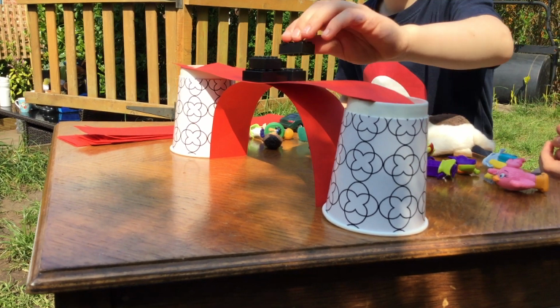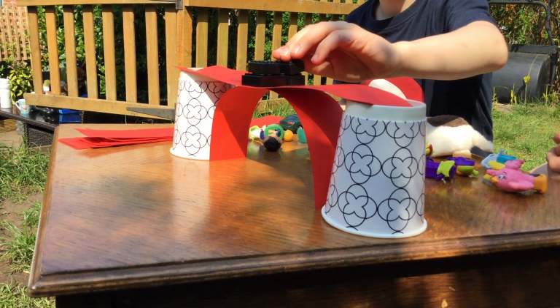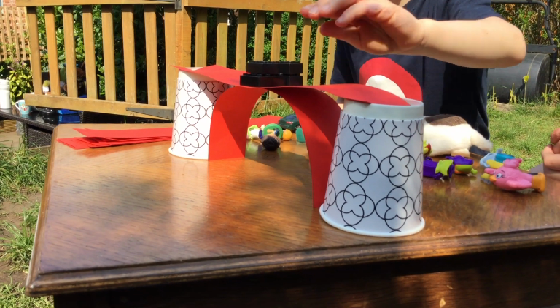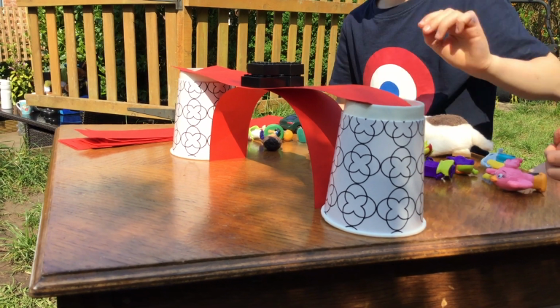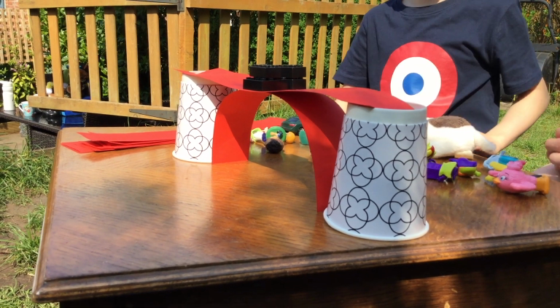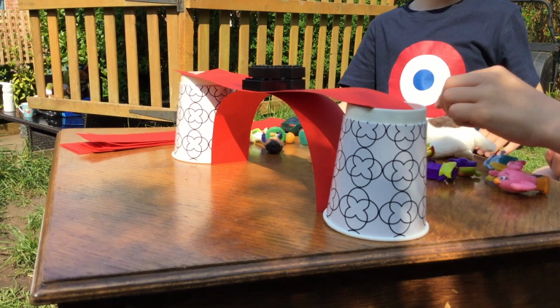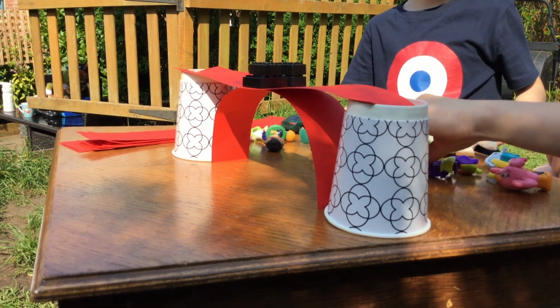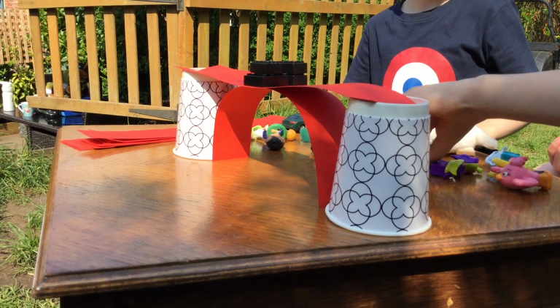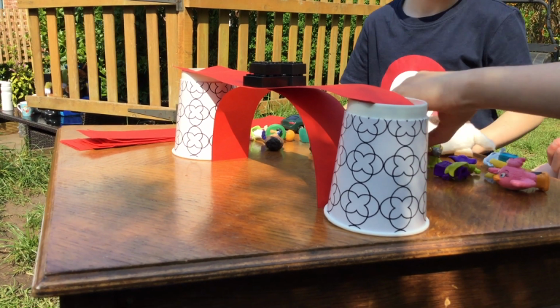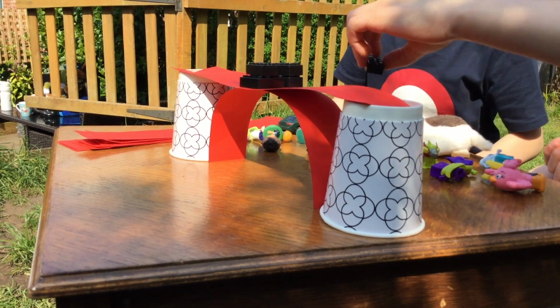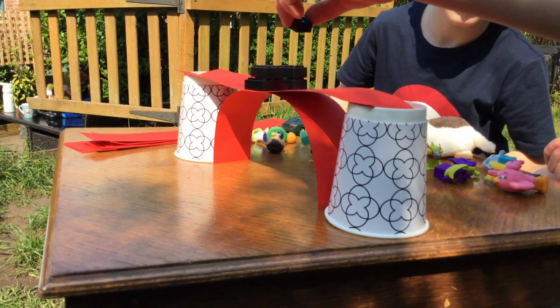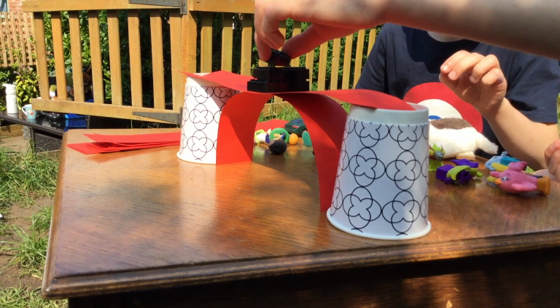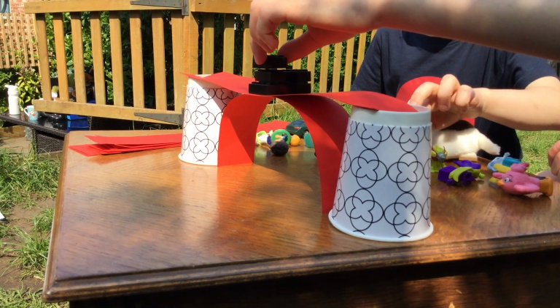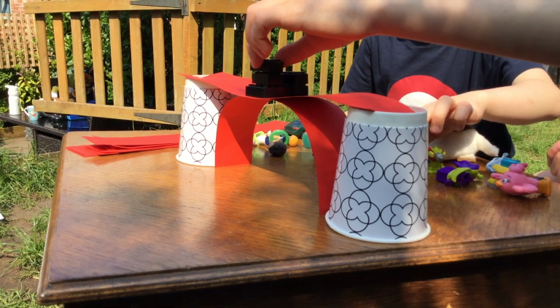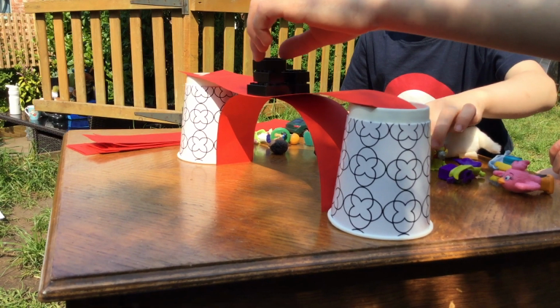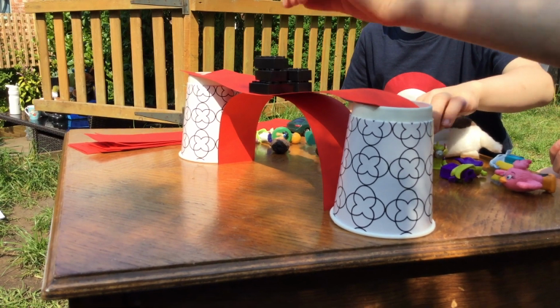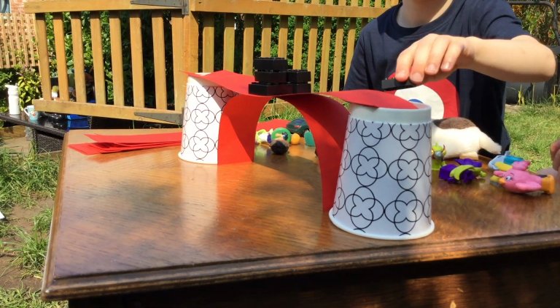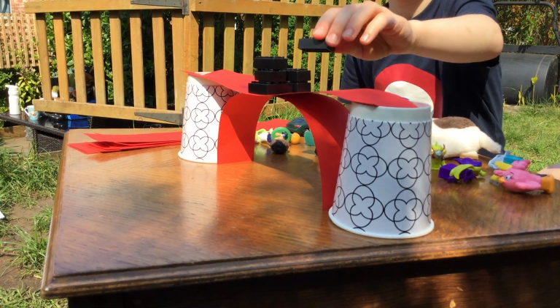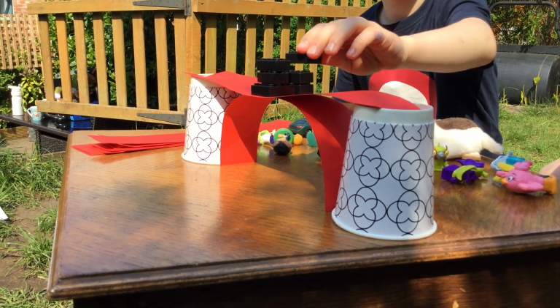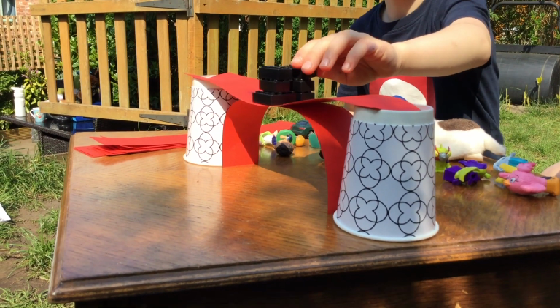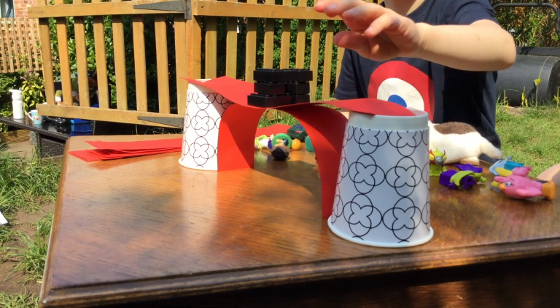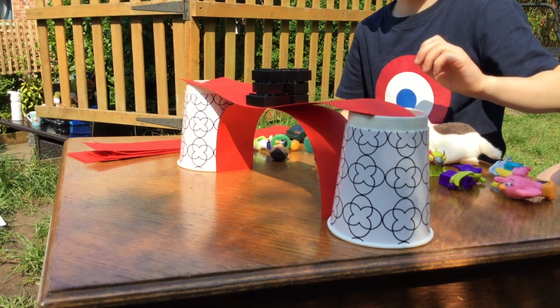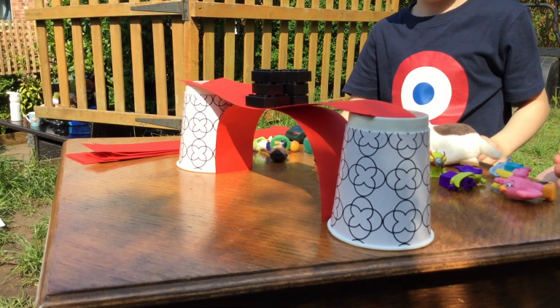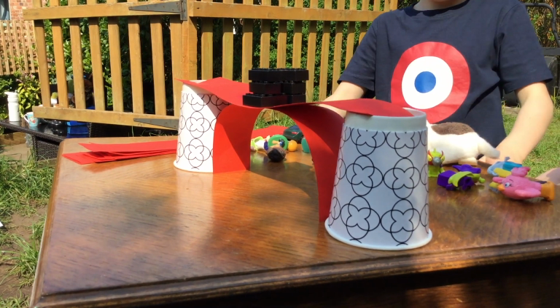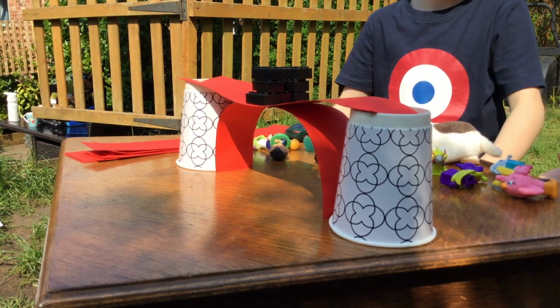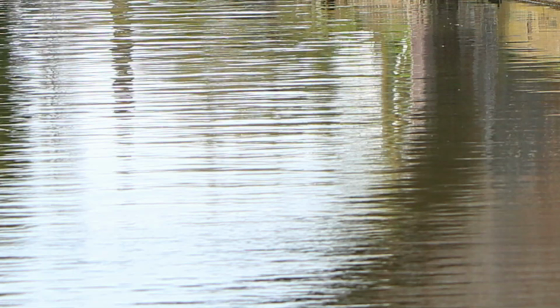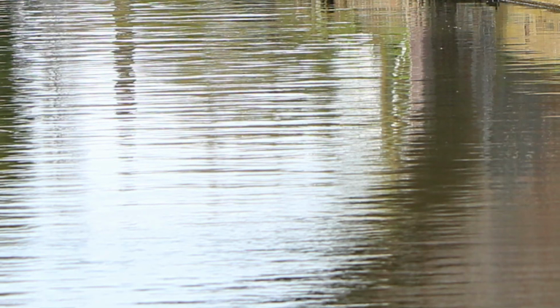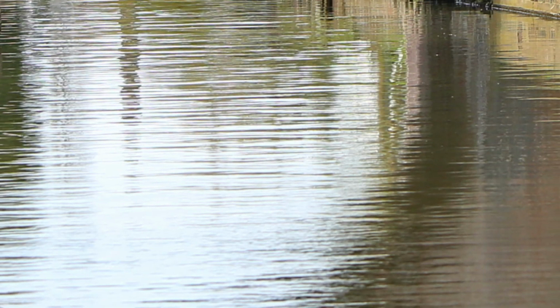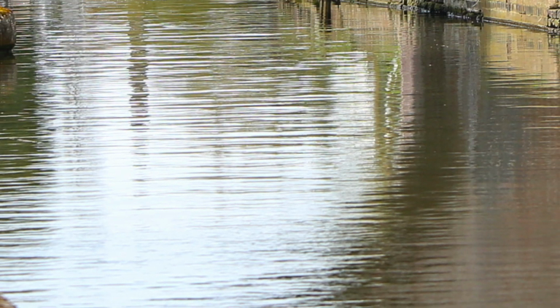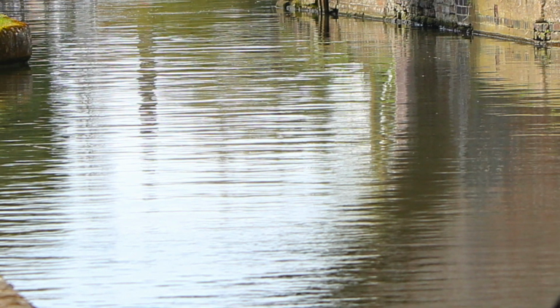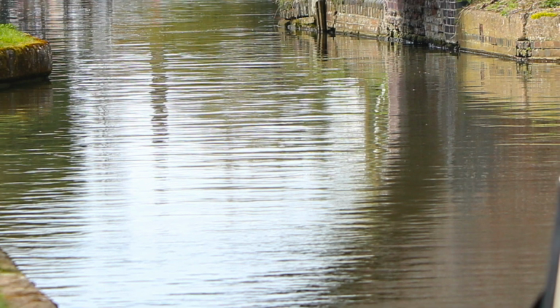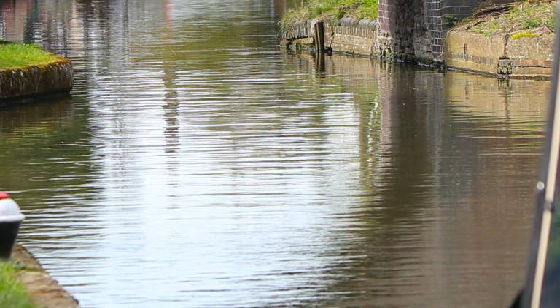The beam of the bridge can't deflect as much because the arch is supporting it in the middle. We know that arch bridges are stronger. Some are hundreds of years old.